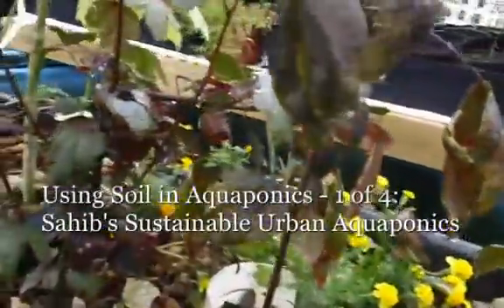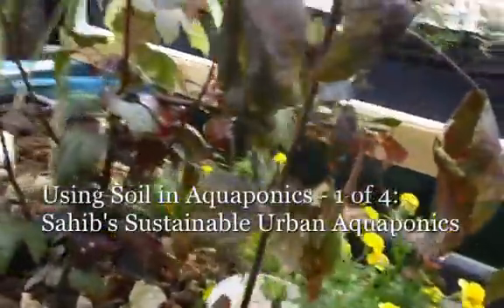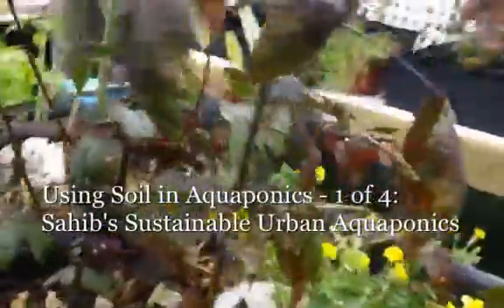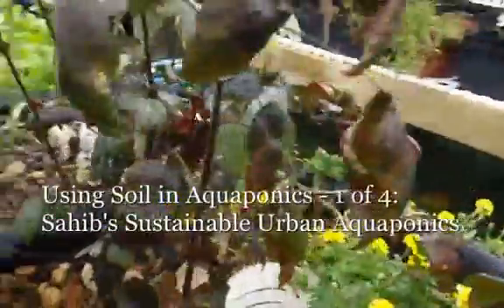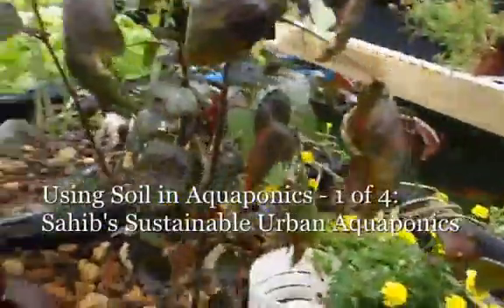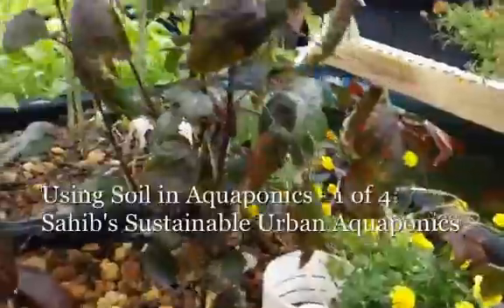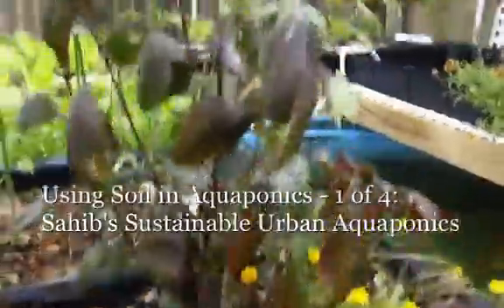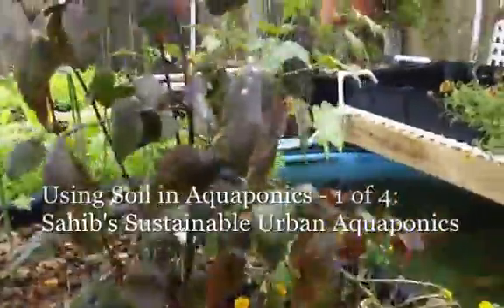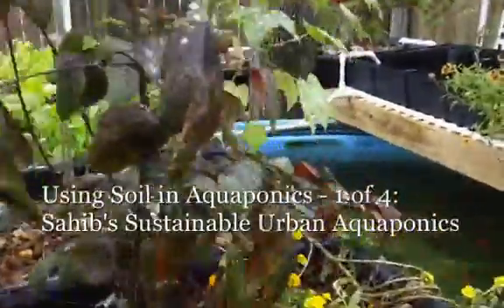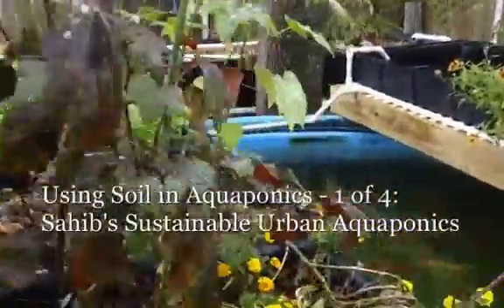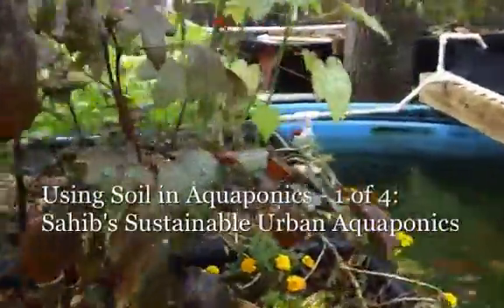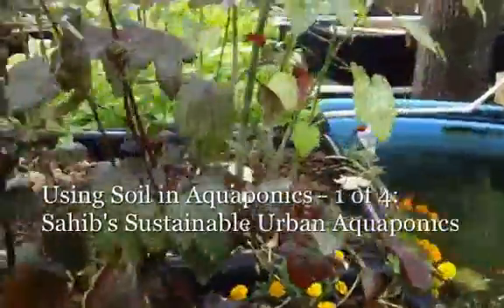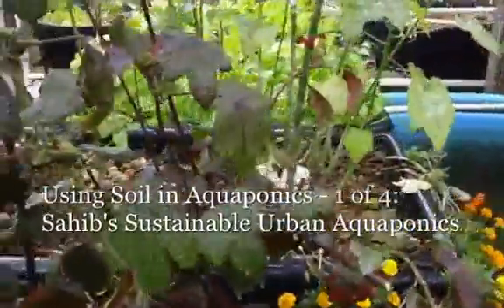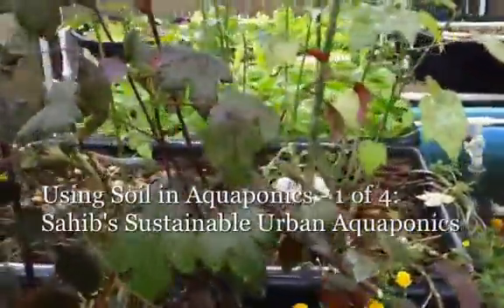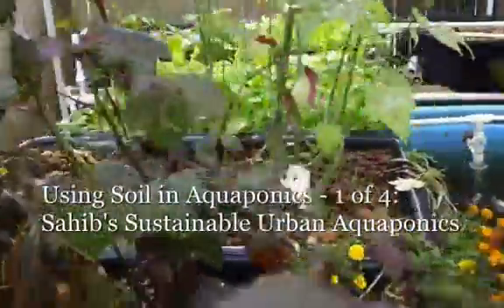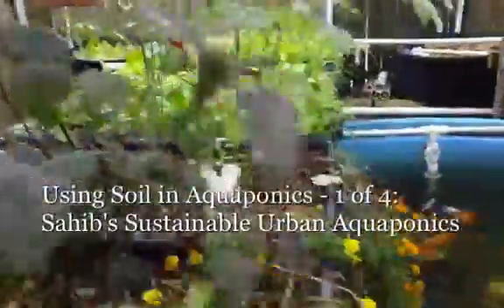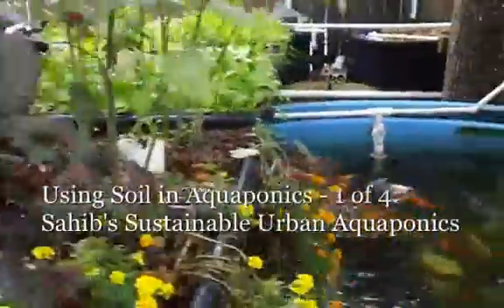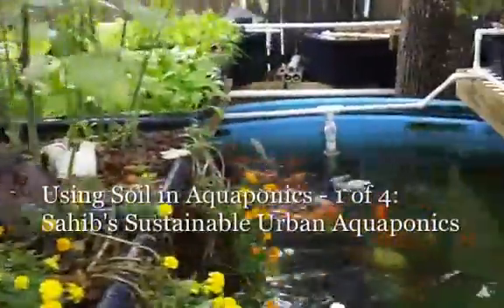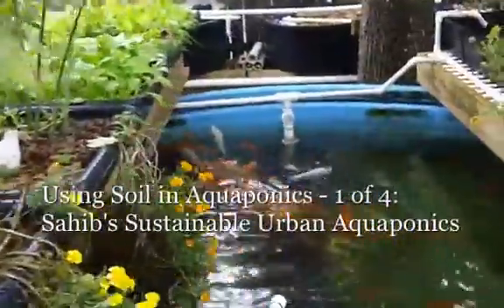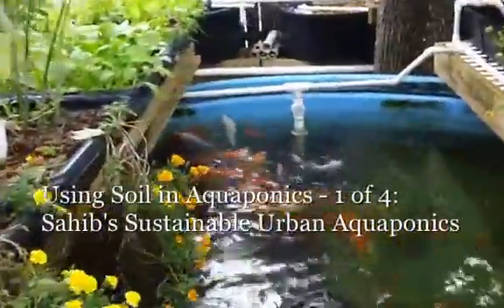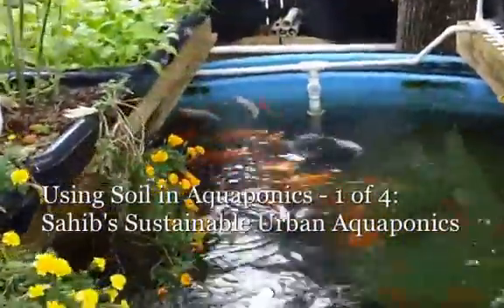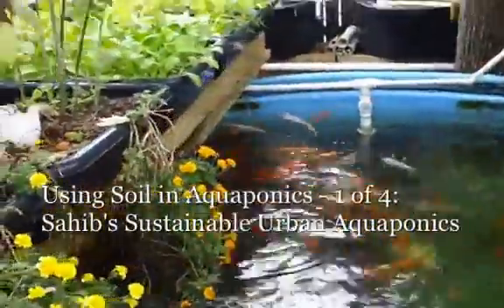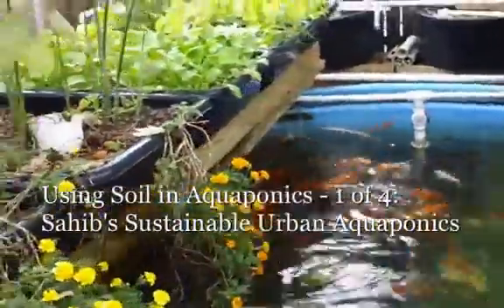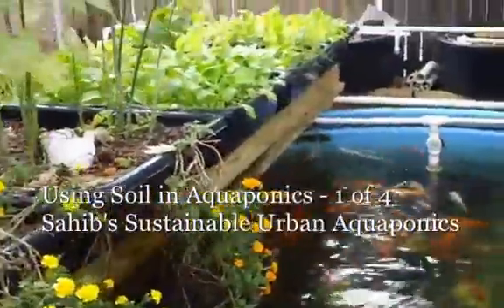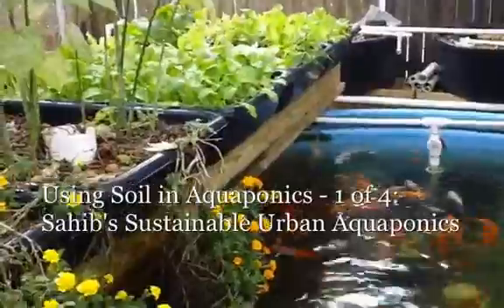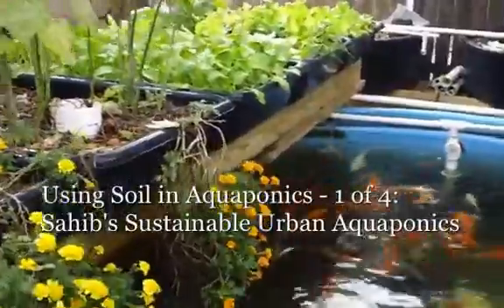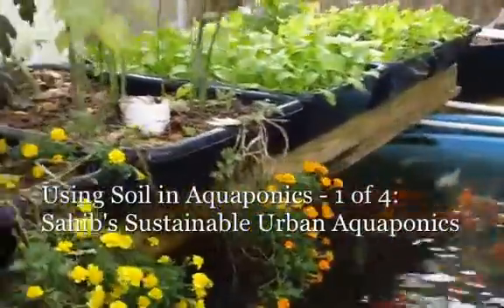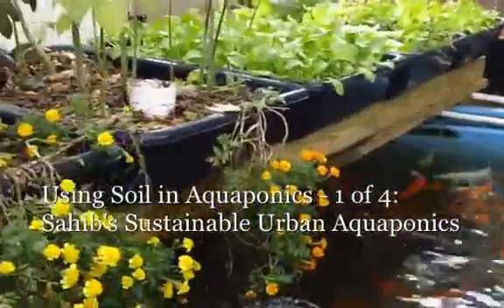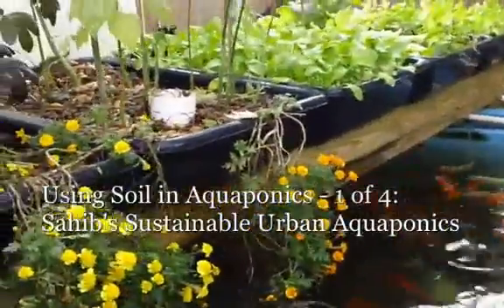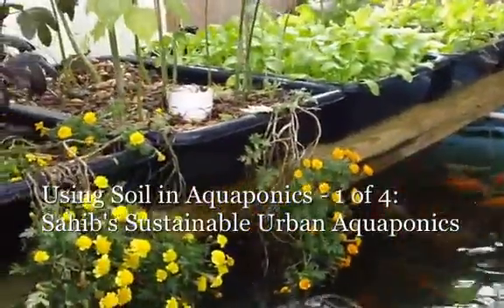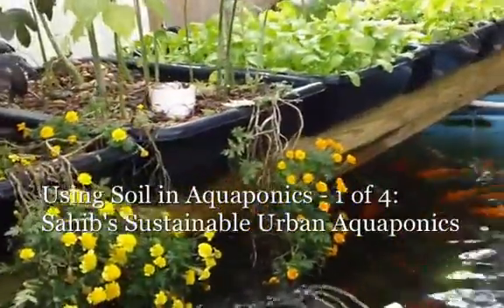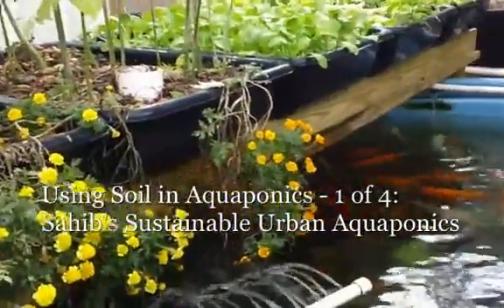They have bell siphons. They're being constantly watered and giving back the water to create an oxygen cycle.